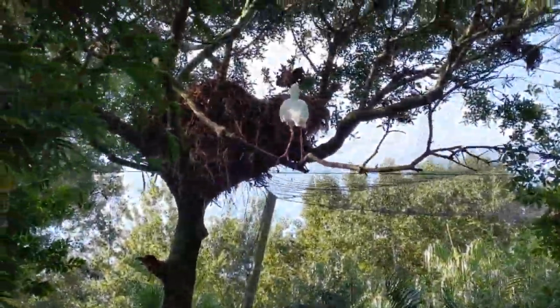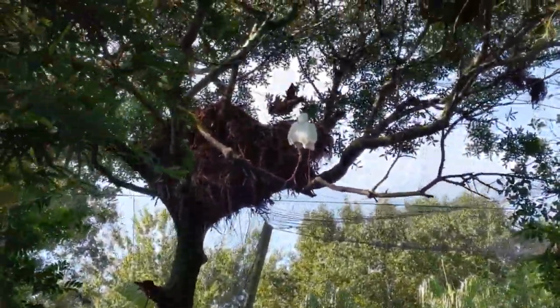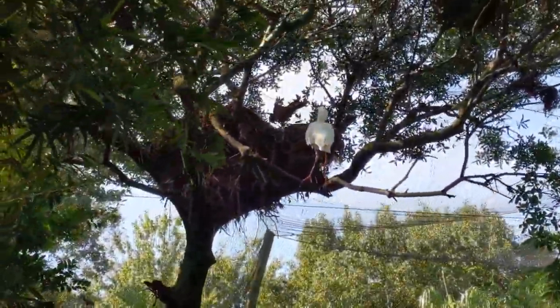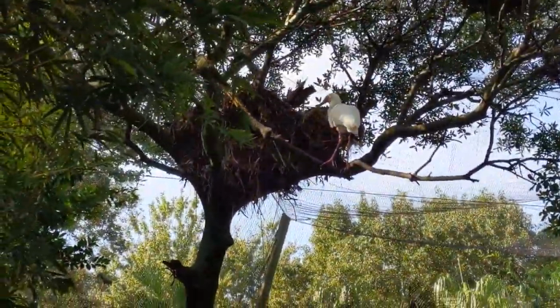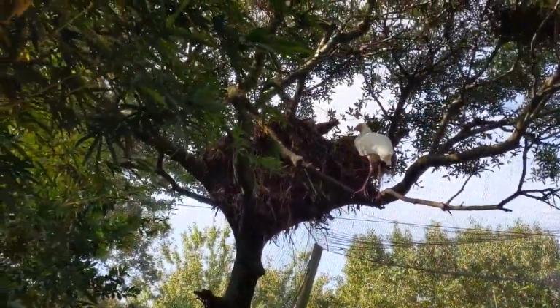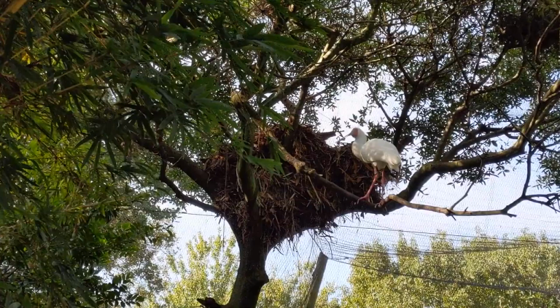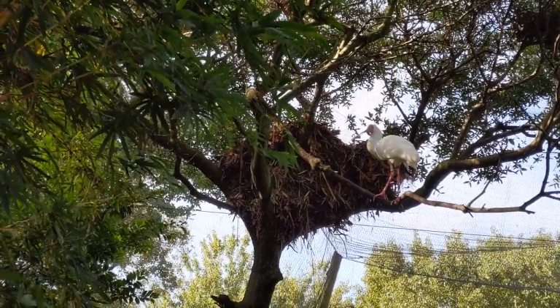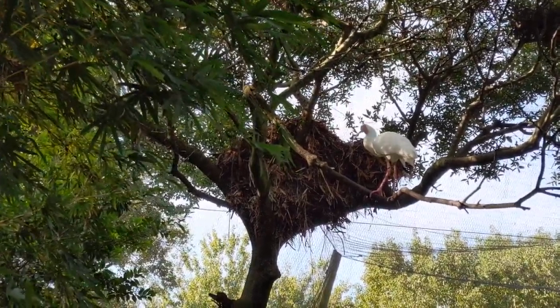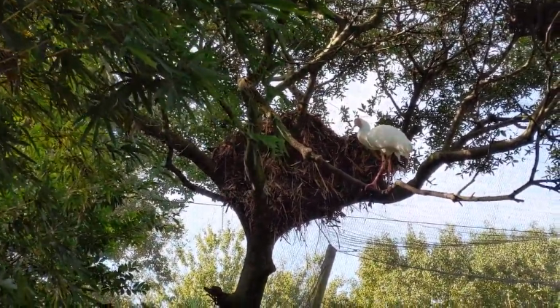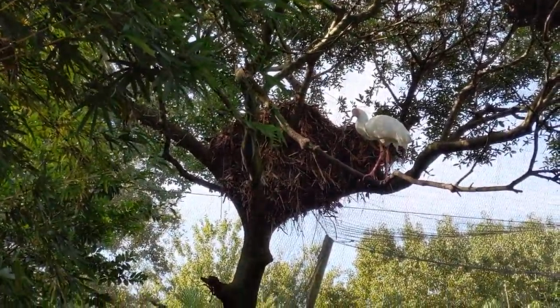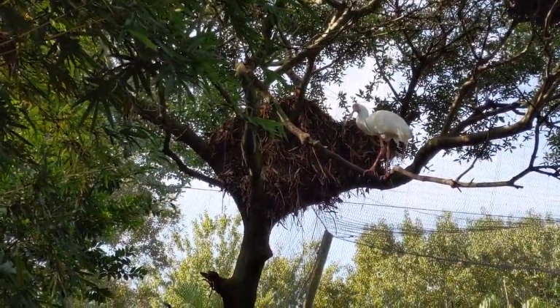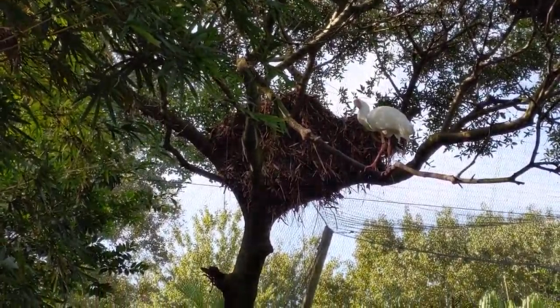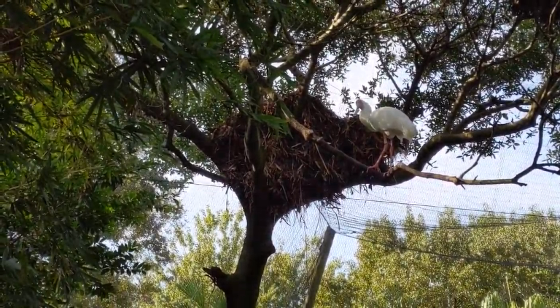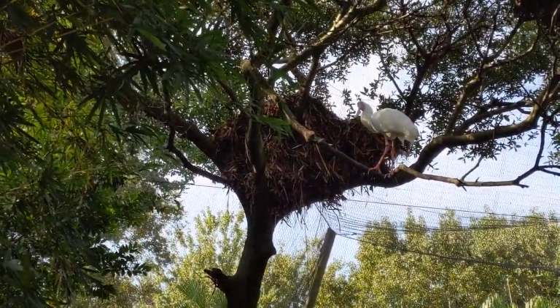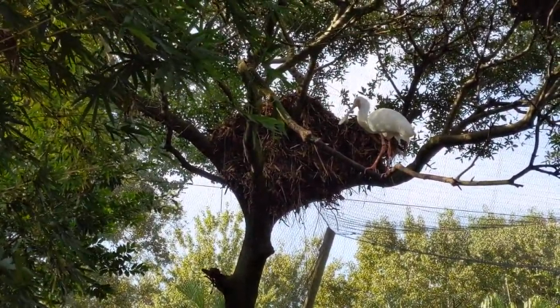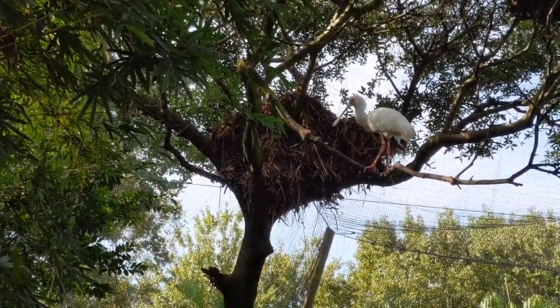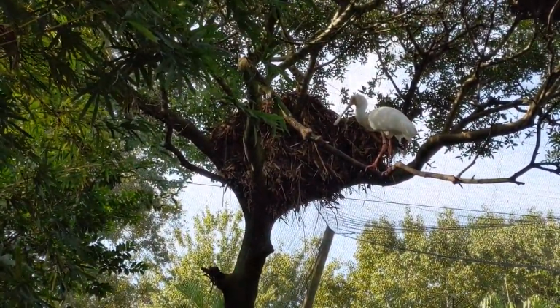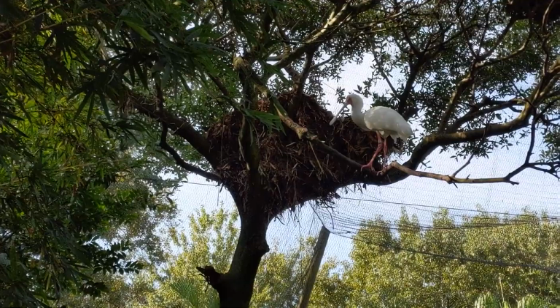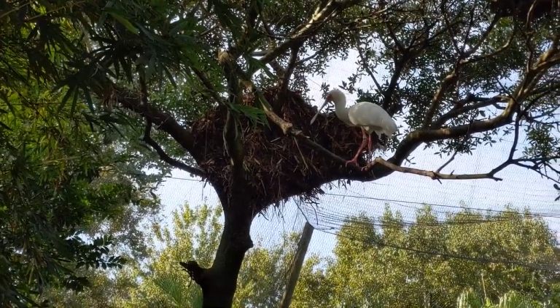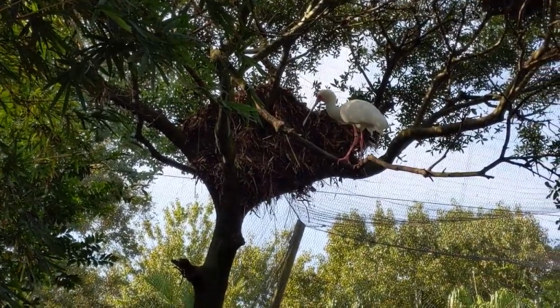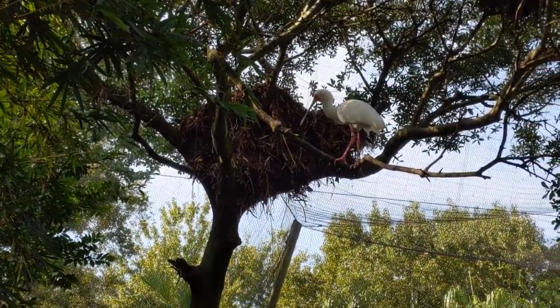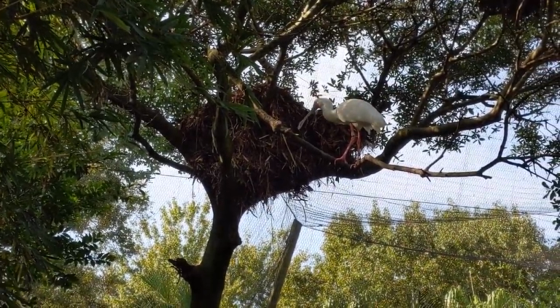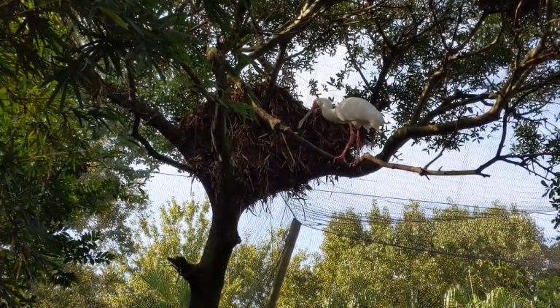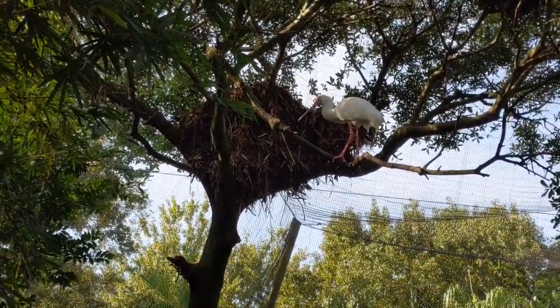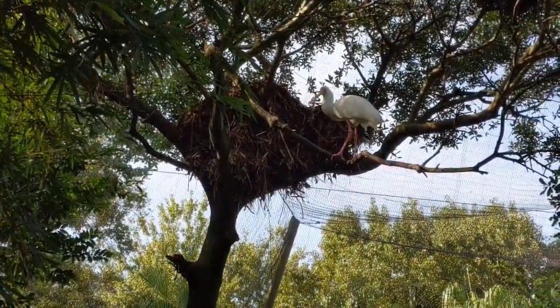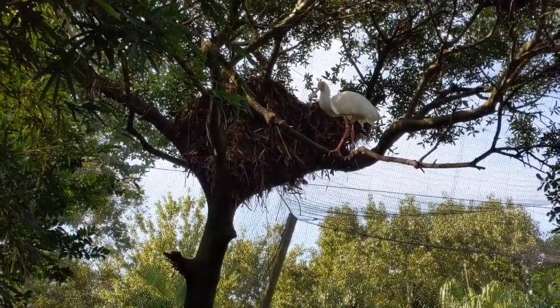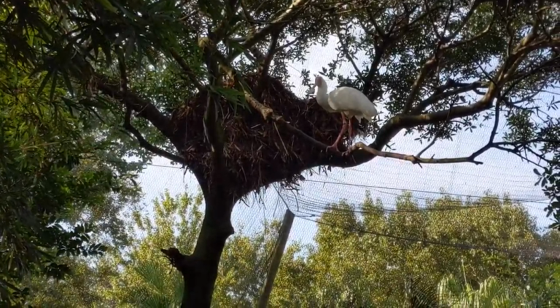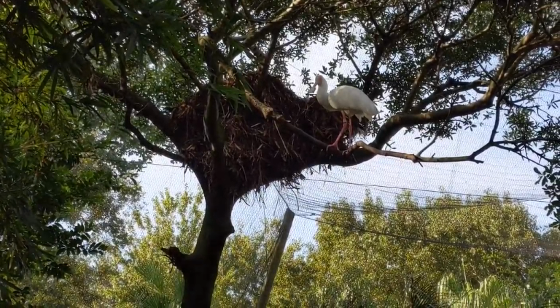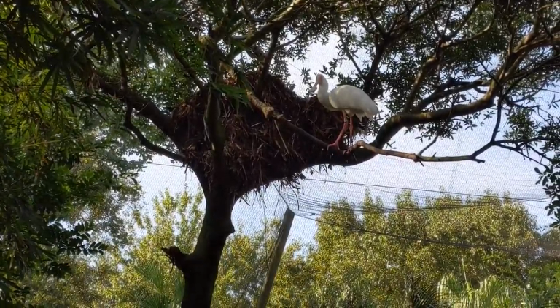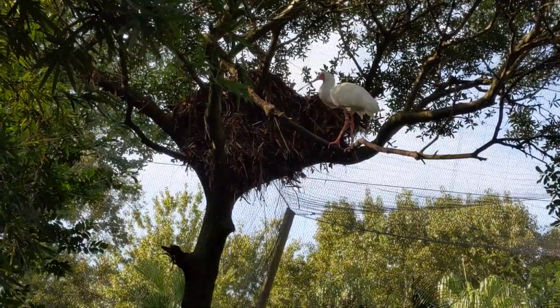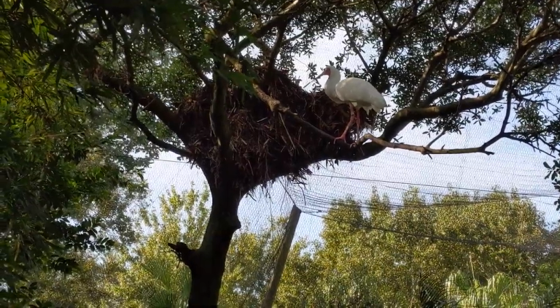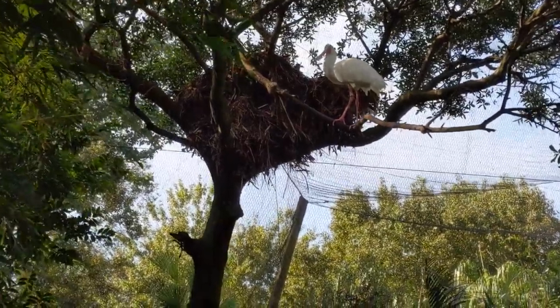Good morning, everybody. This is Karen Martz. This is a new bird. It's called a hammerkop — H-A-M-E-R-K-O-P. It's found in South and Central Africa, lowland Madagascar, and Southern Arabia.